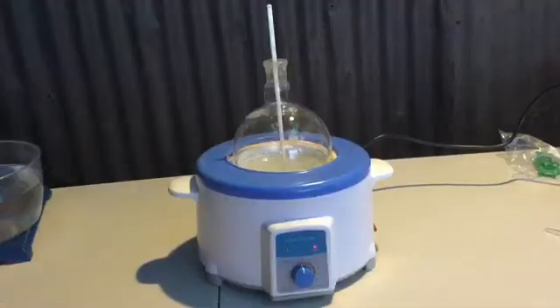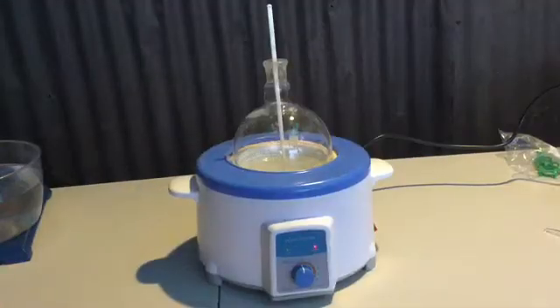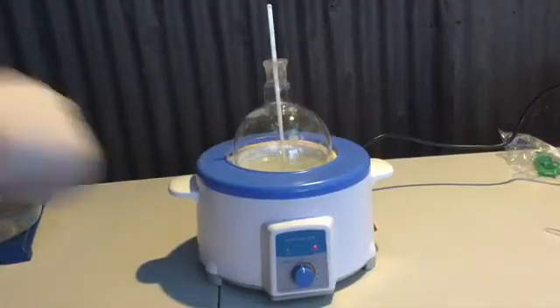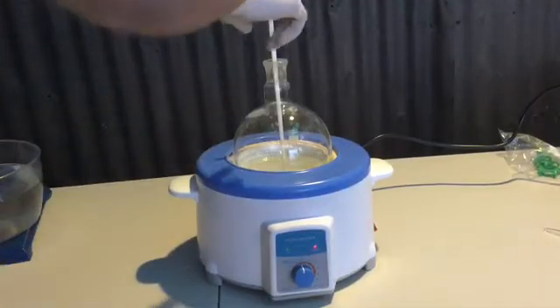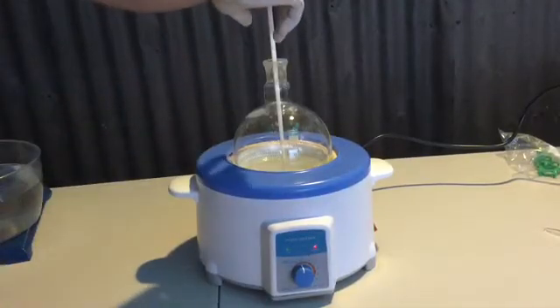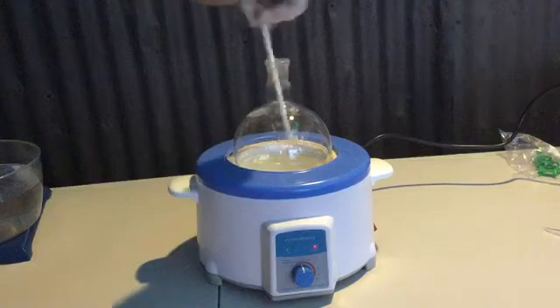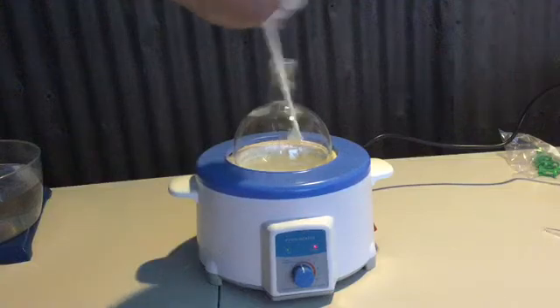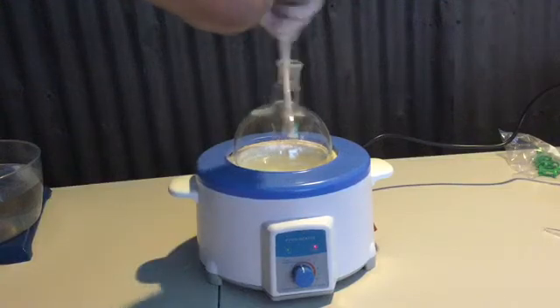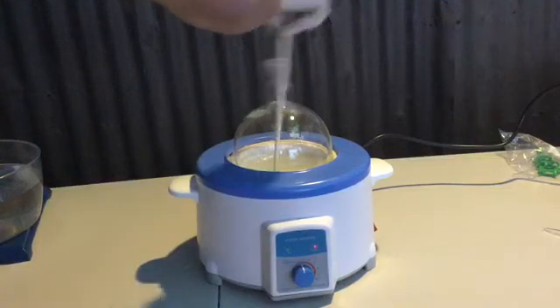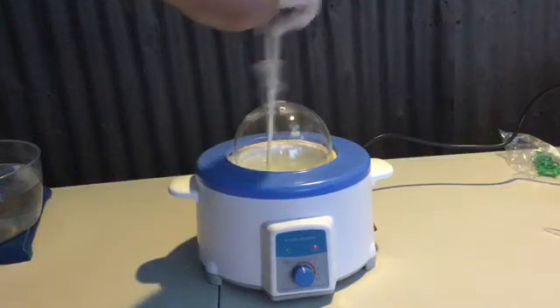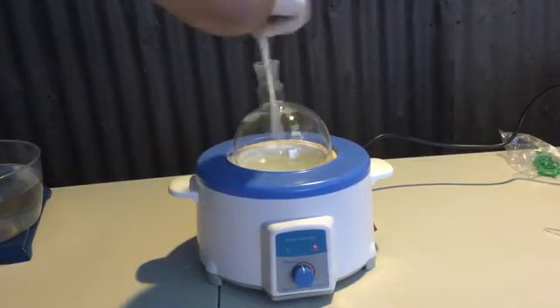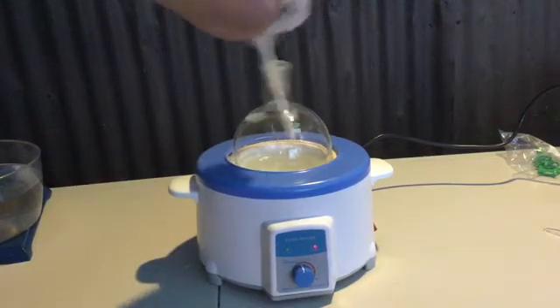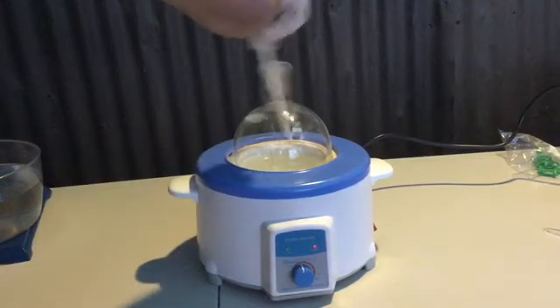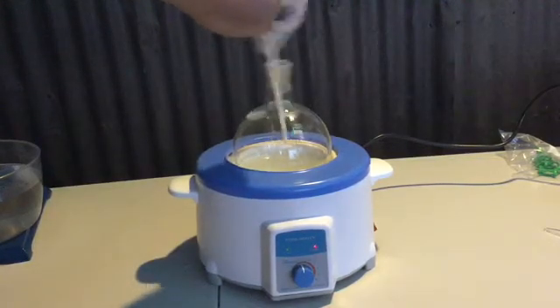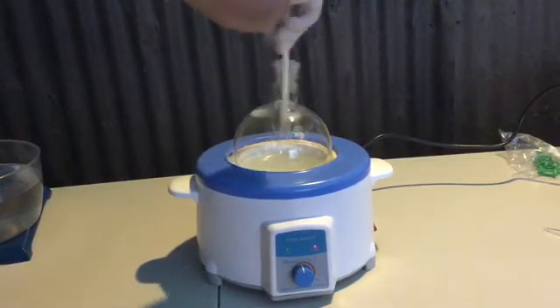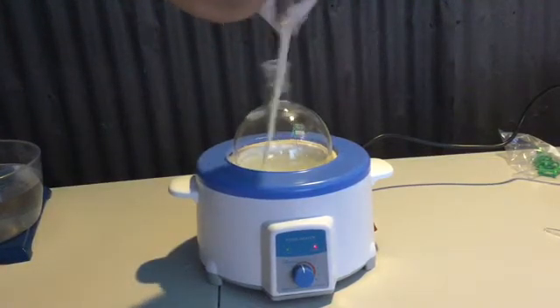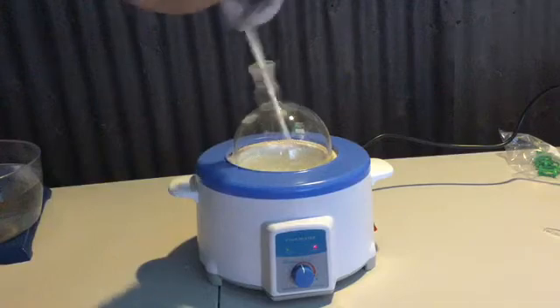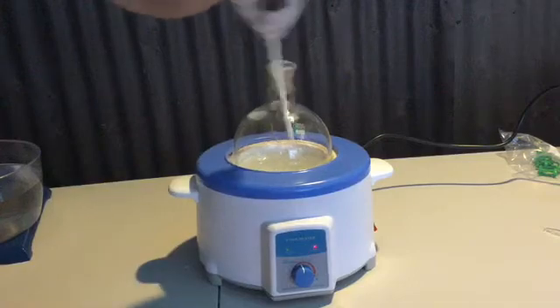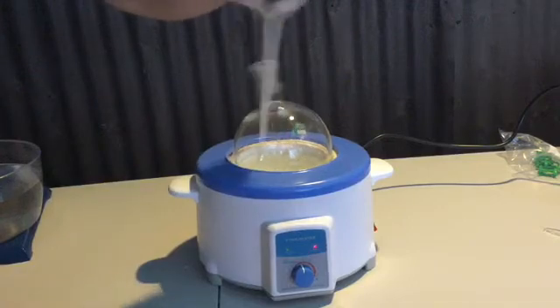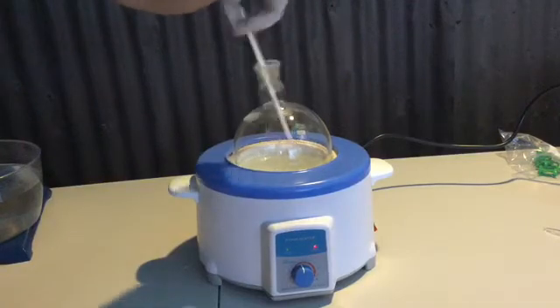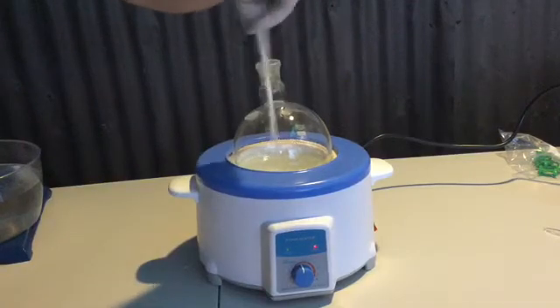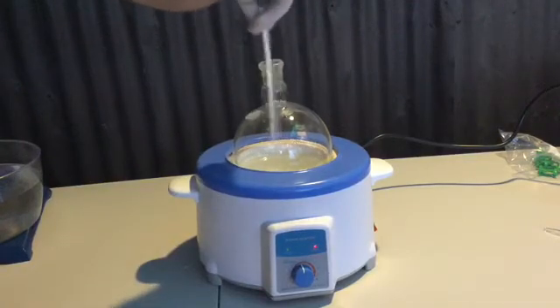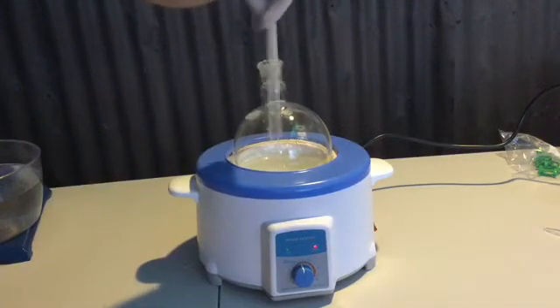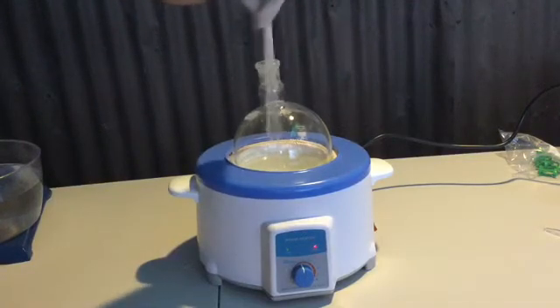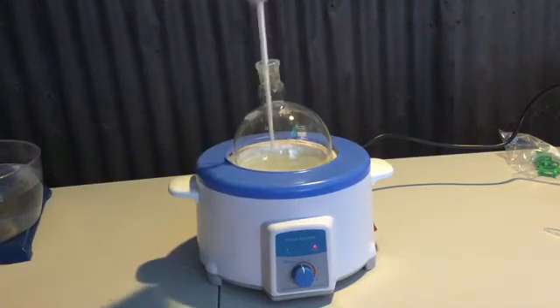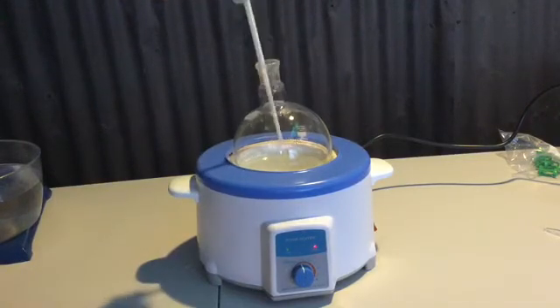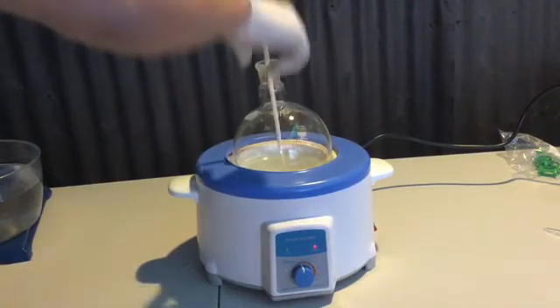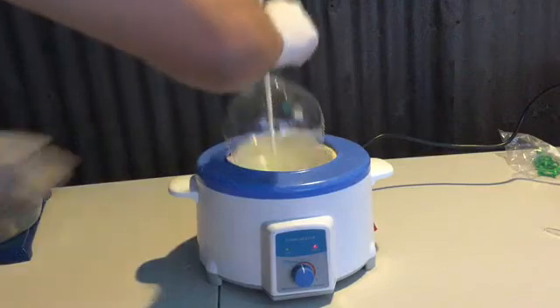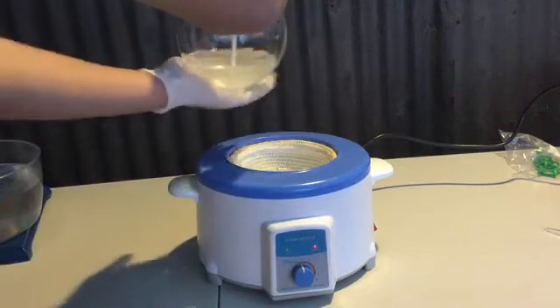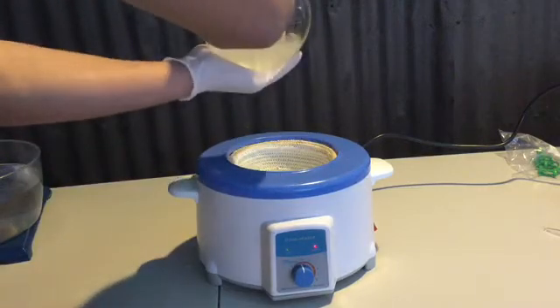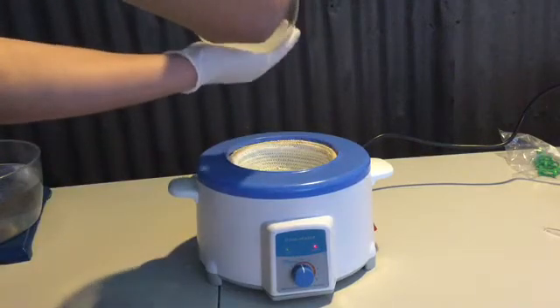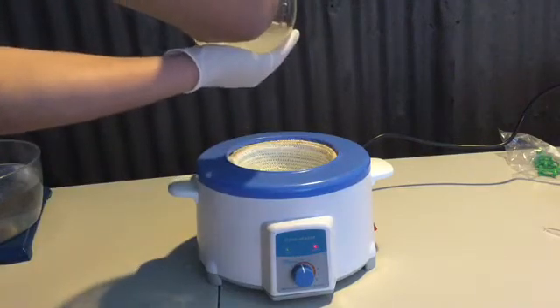After cooling, the flask was then placed back on the heating mantle and the temperature was set on medium. I'm using a plastic chopstick to mix the solution, which is not very professional; however it worked well for mixing. If you have a stir bar on hand, it will be much more efficient.